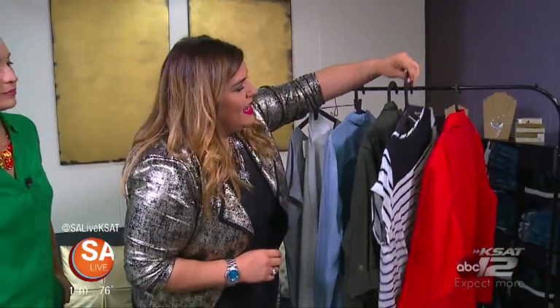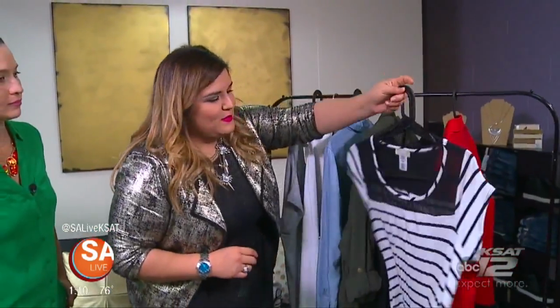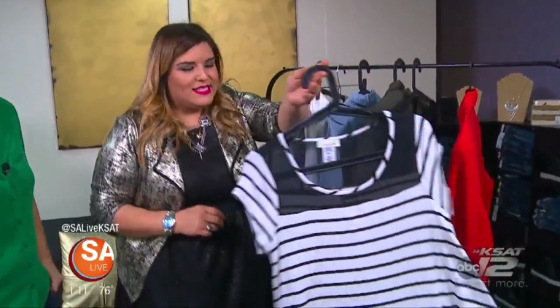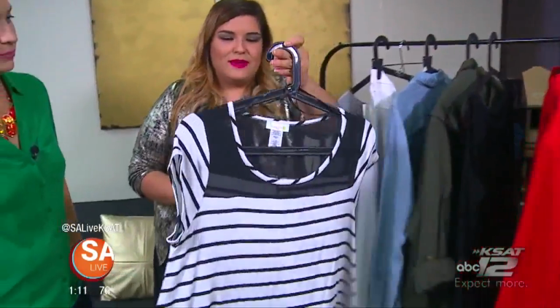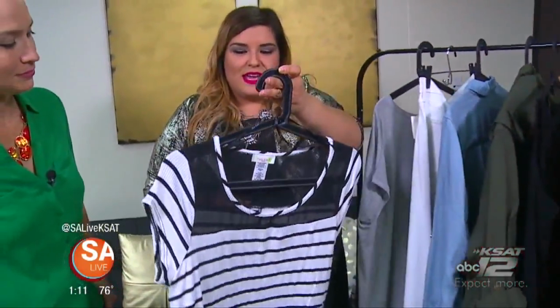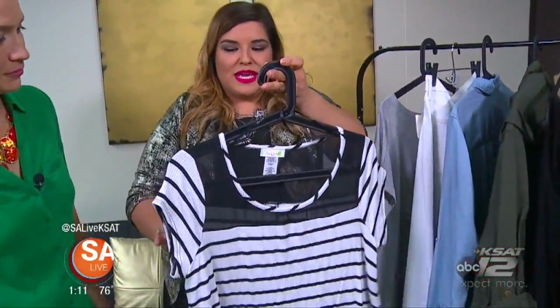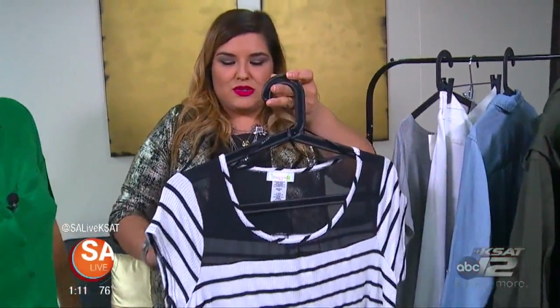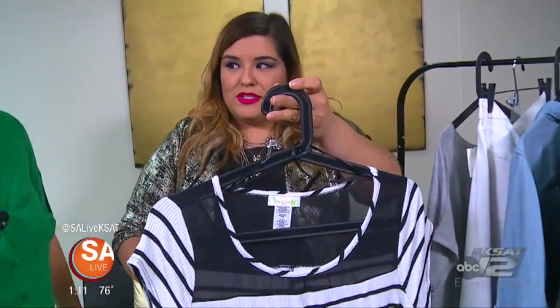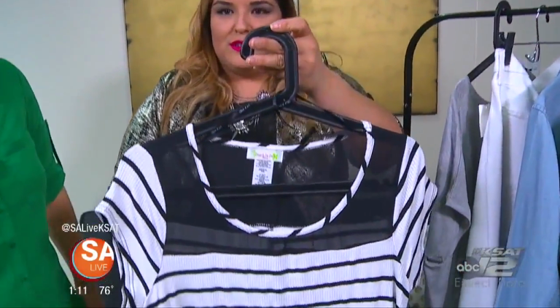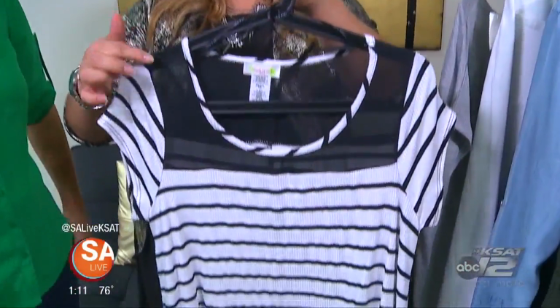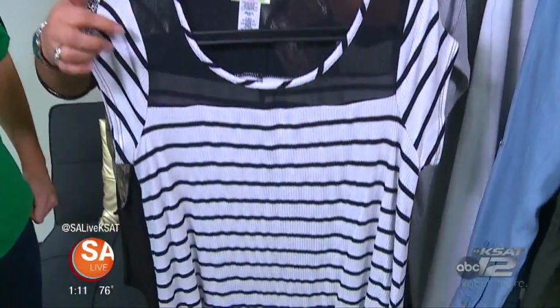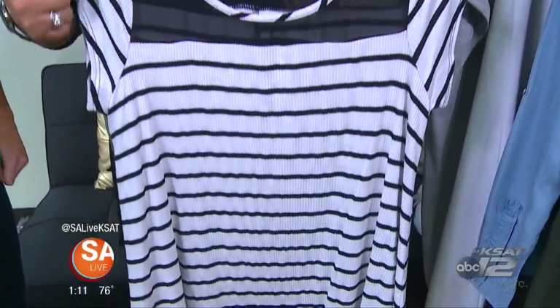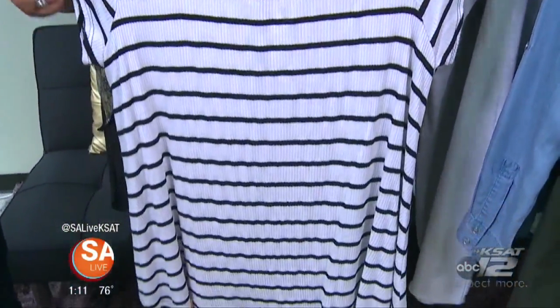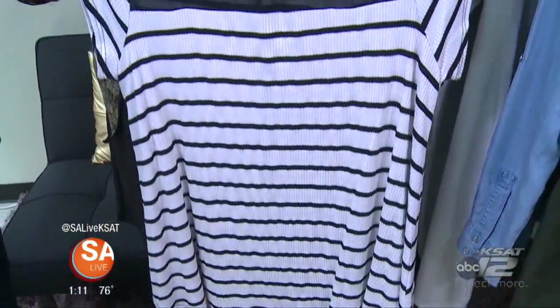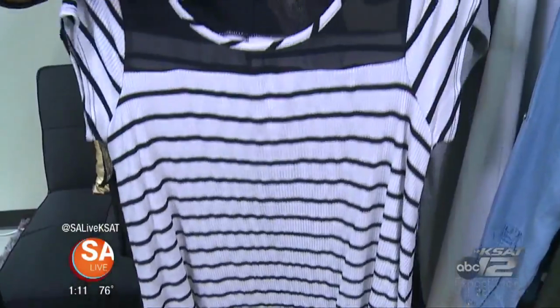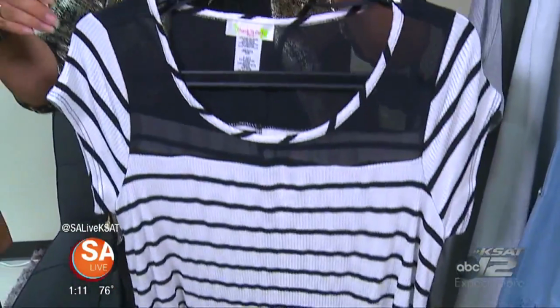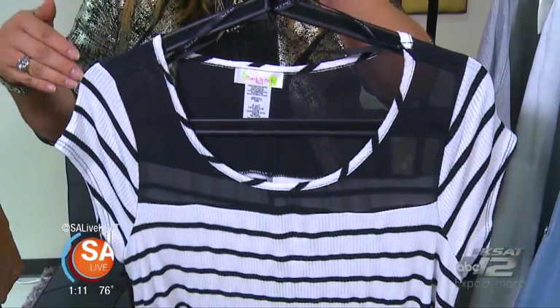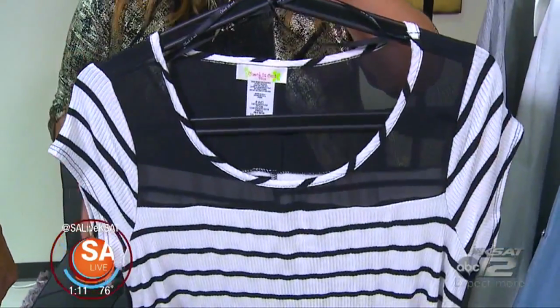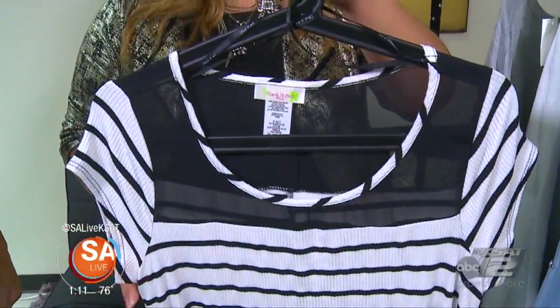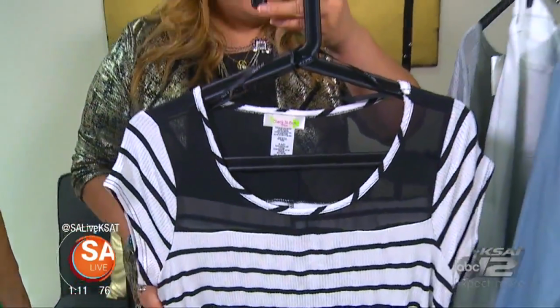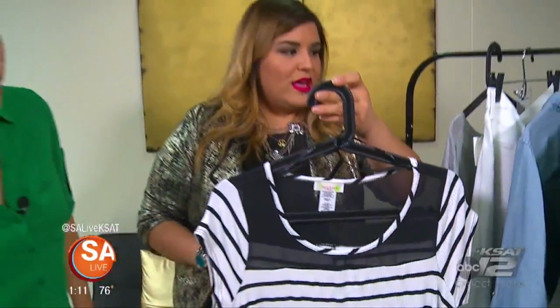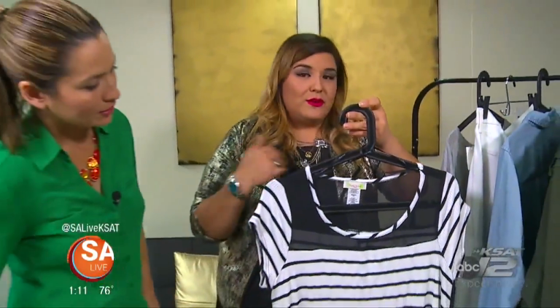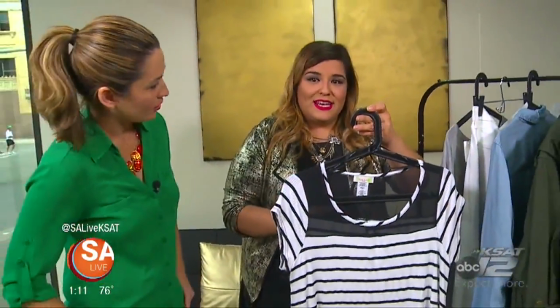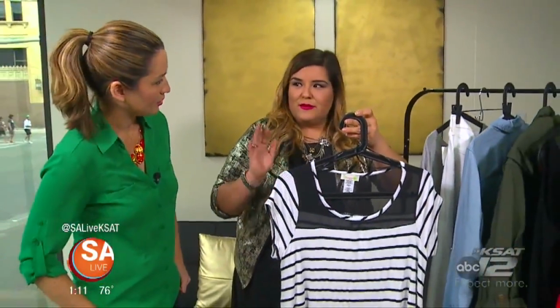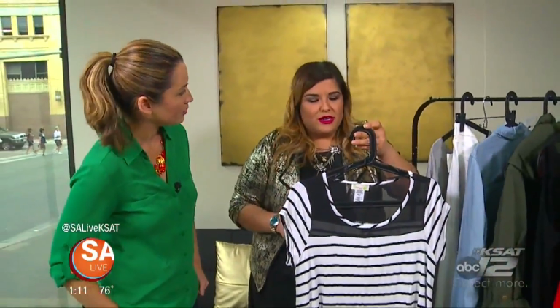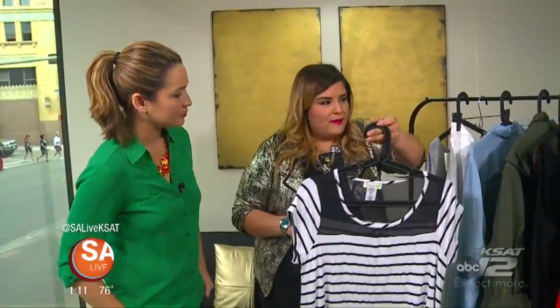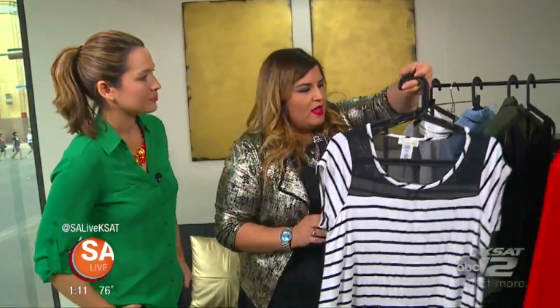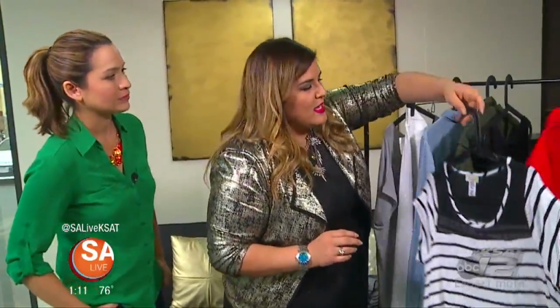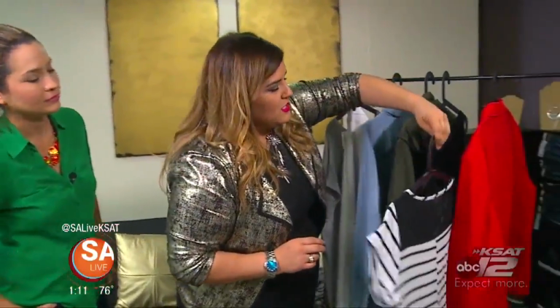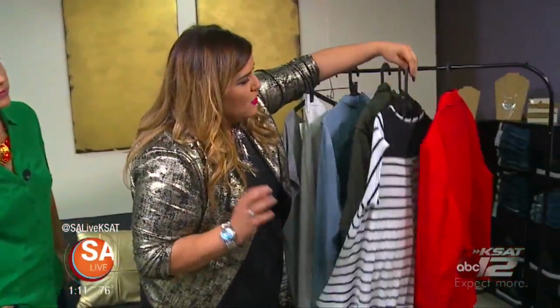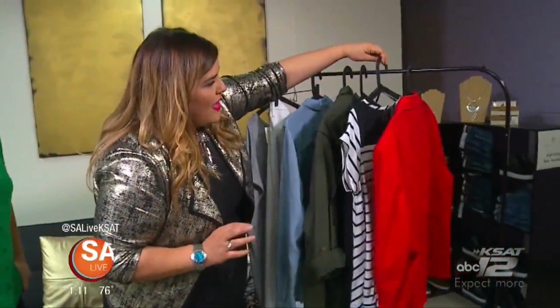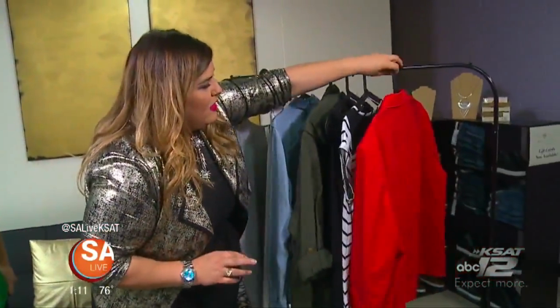The next piece is going to be a basic striped shirt. This is a fun version because it has a mesh yoke — so the chest part is mesh — but you can pair it with your white denim or a dark denim and just go have fun with it.